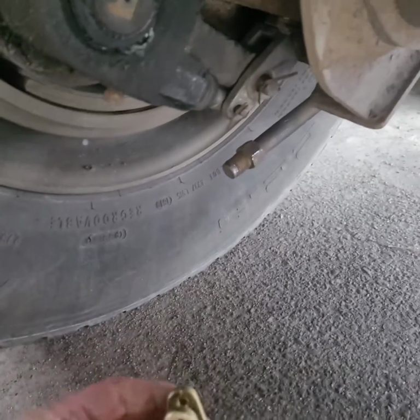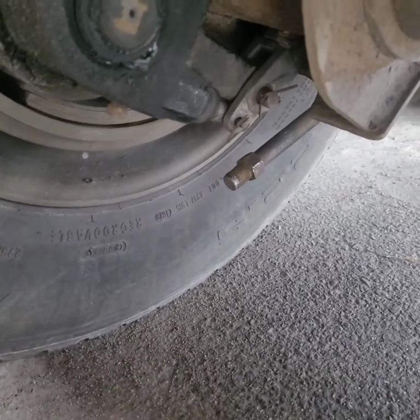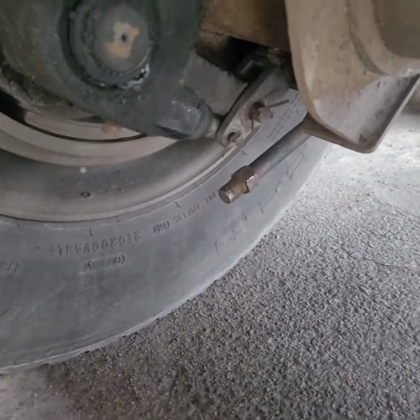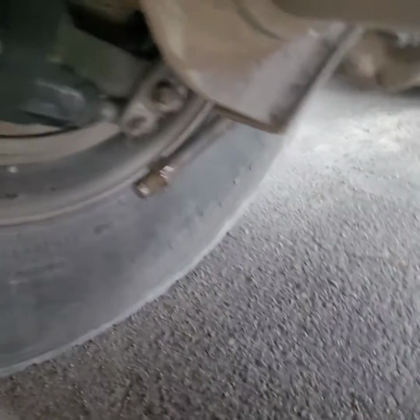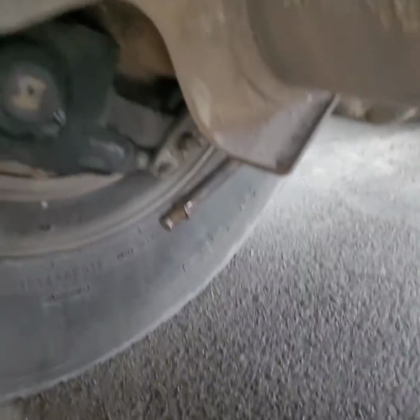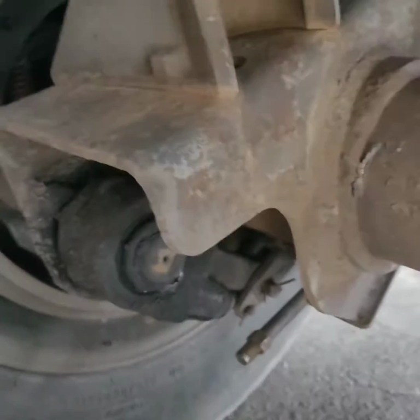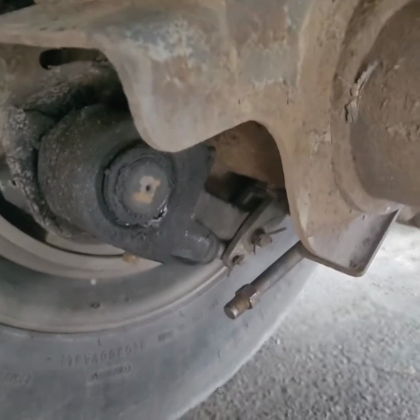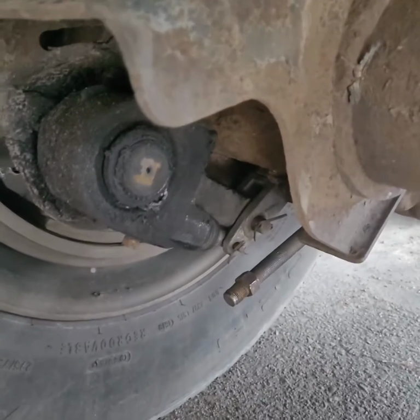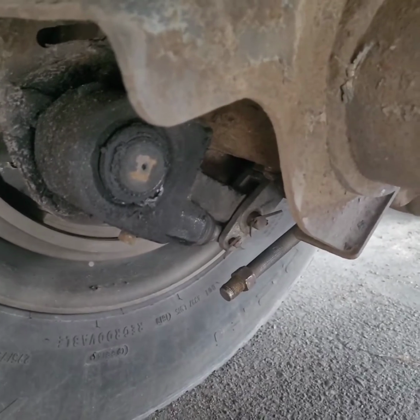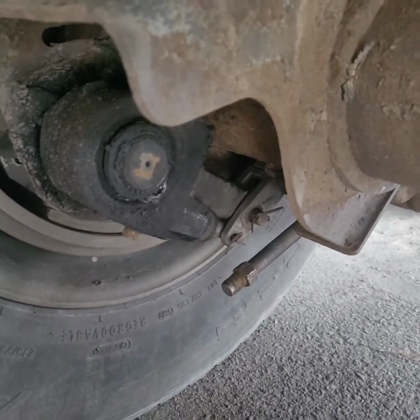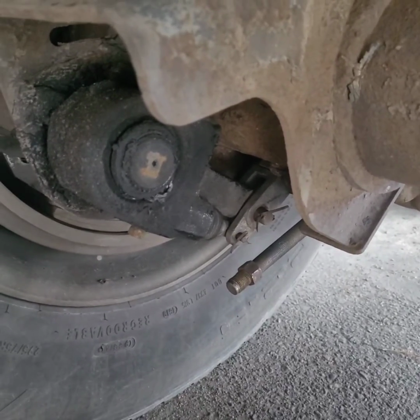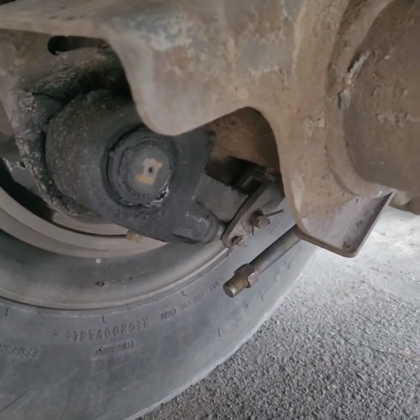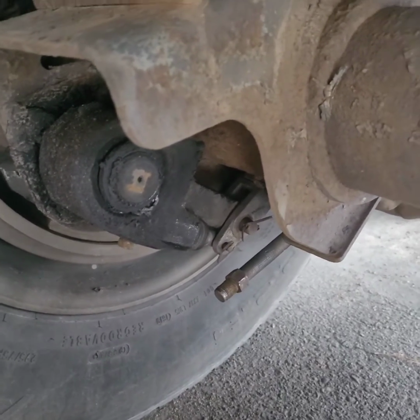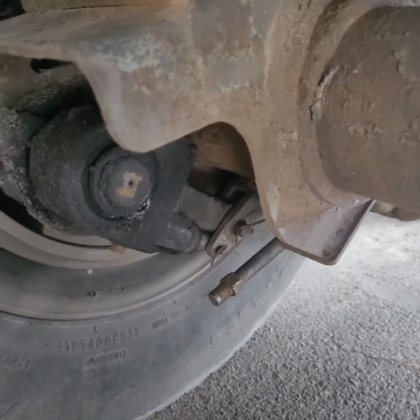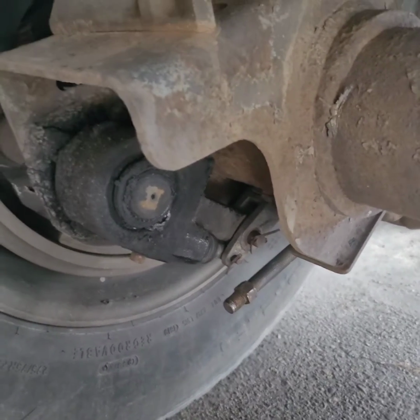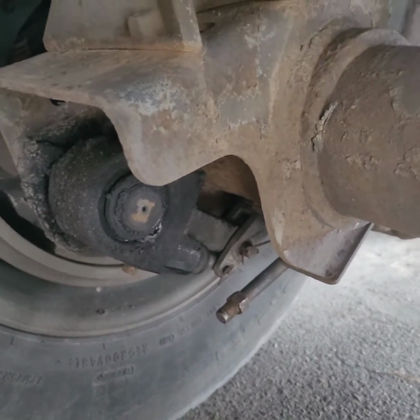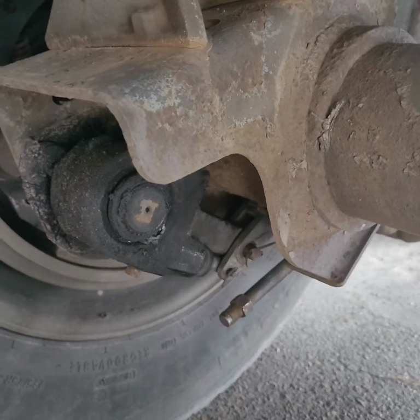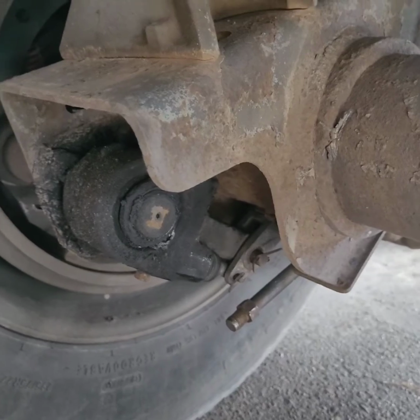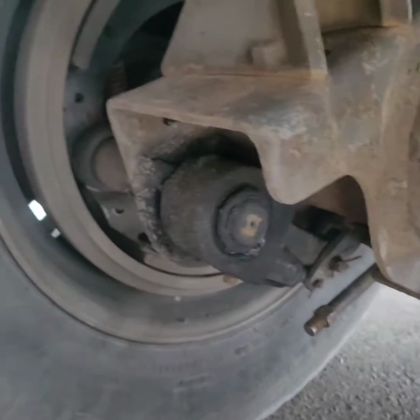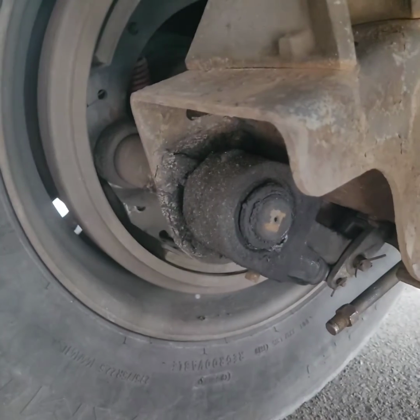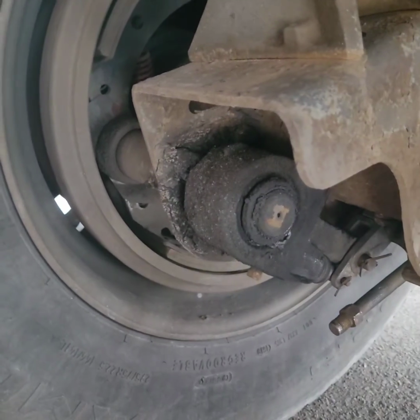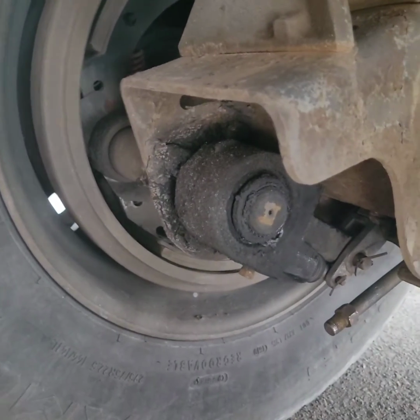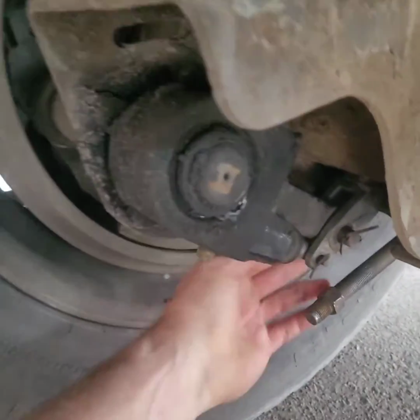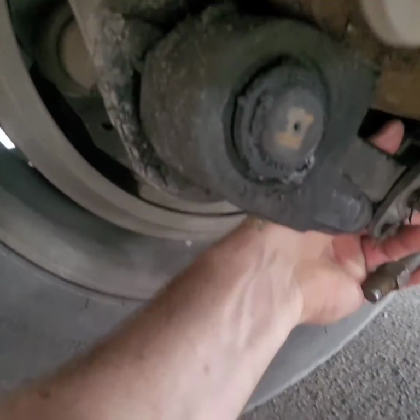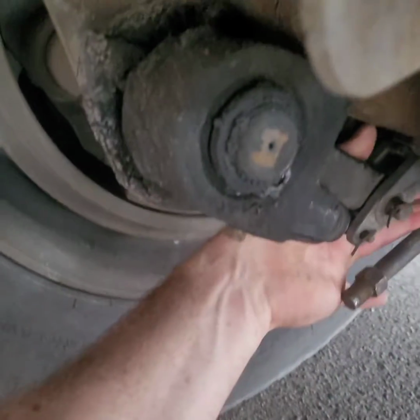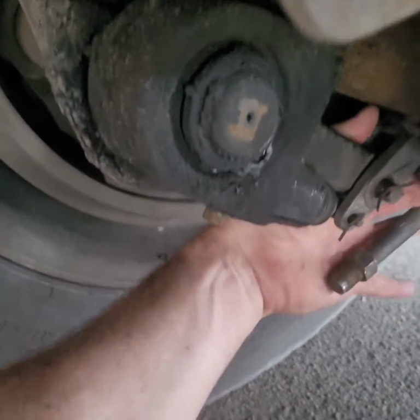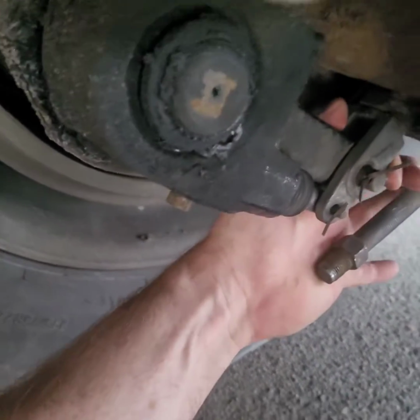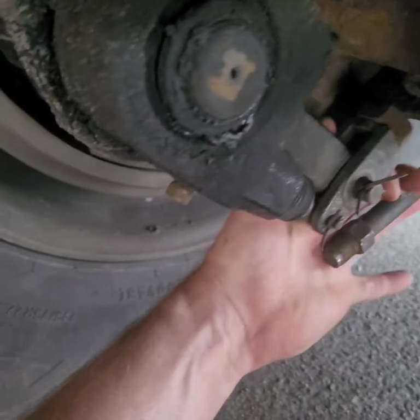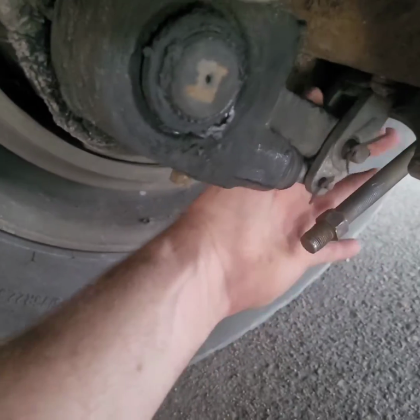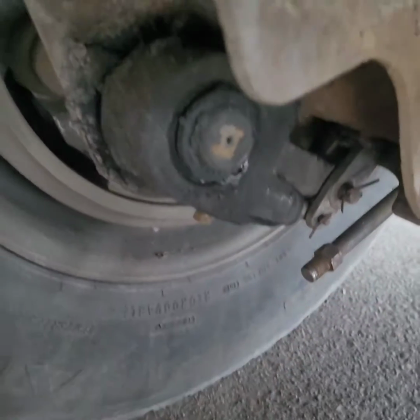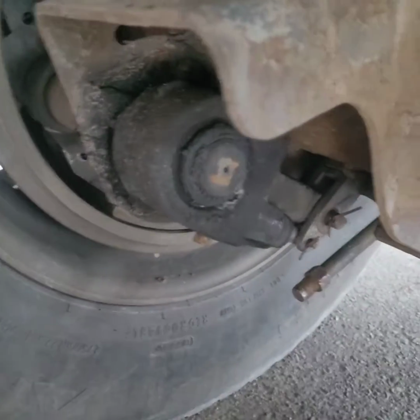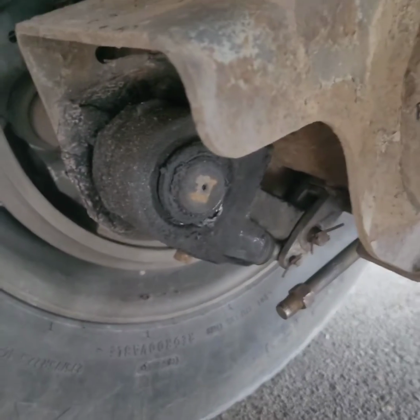So this should work. I got my trailer brakes released right now, so I can pull this back and work with it.